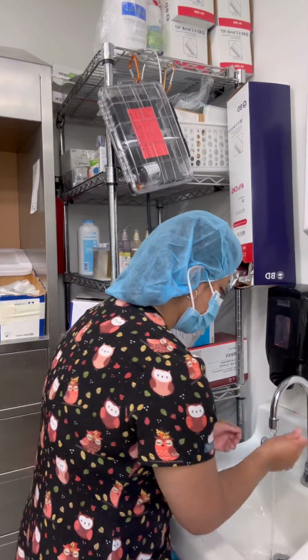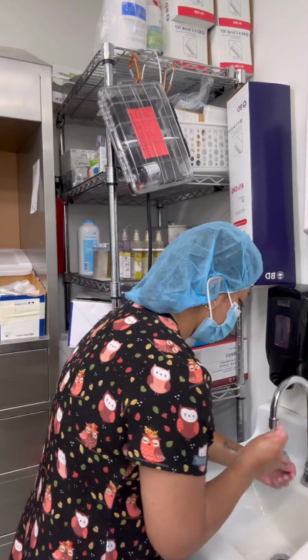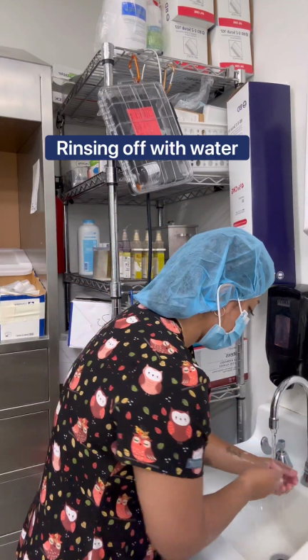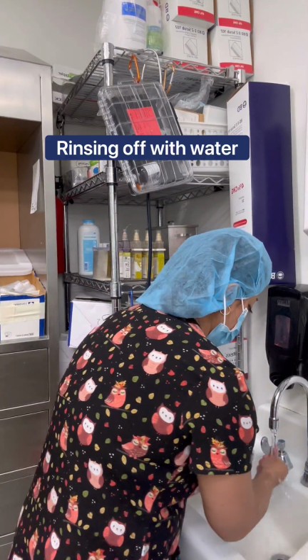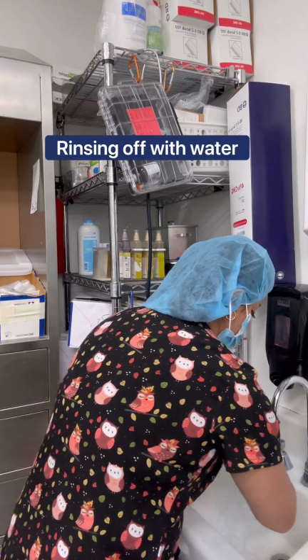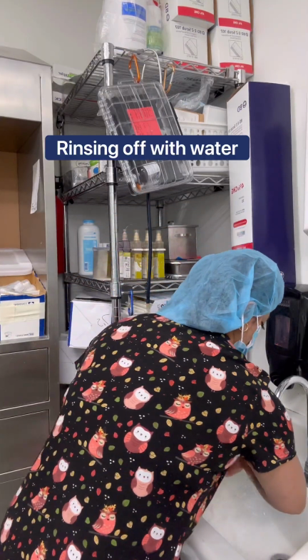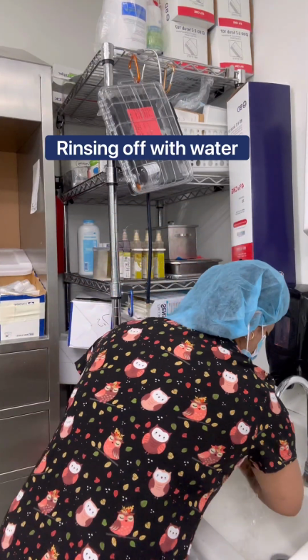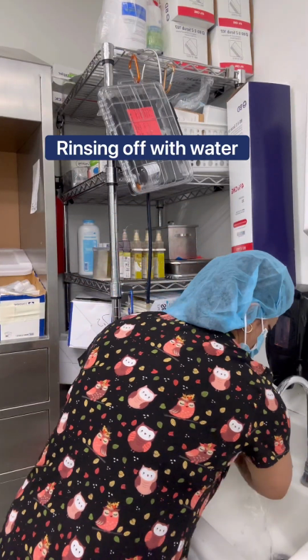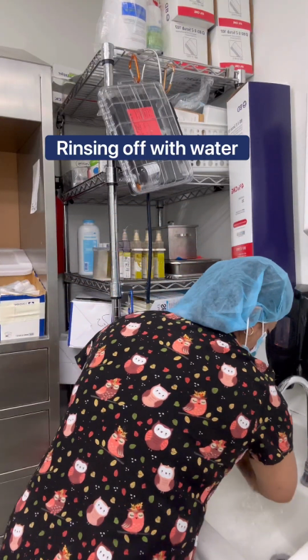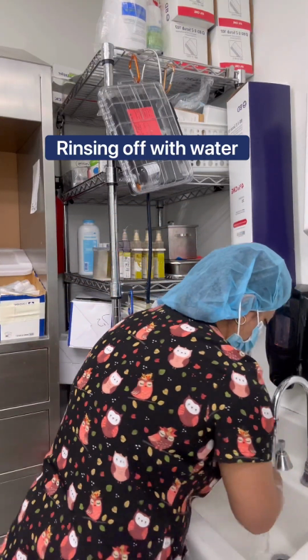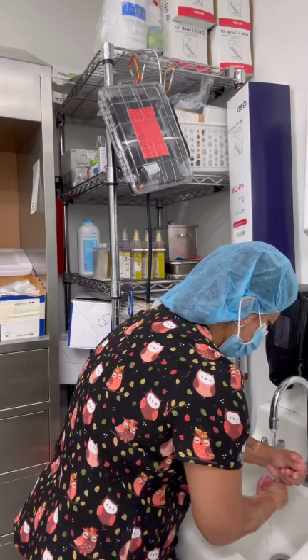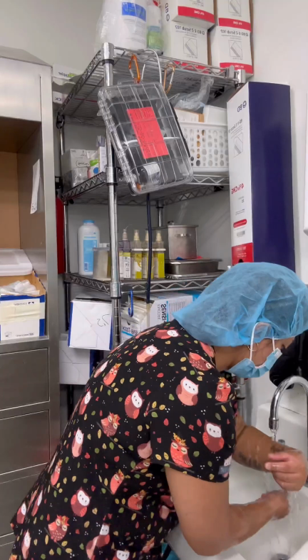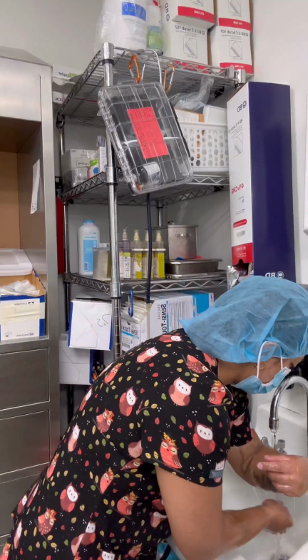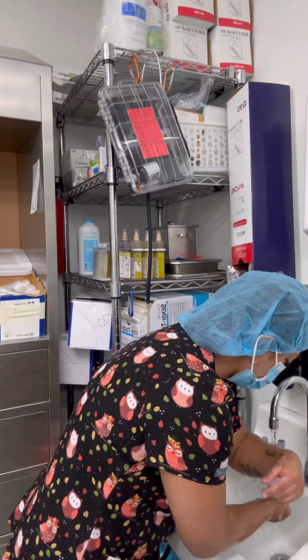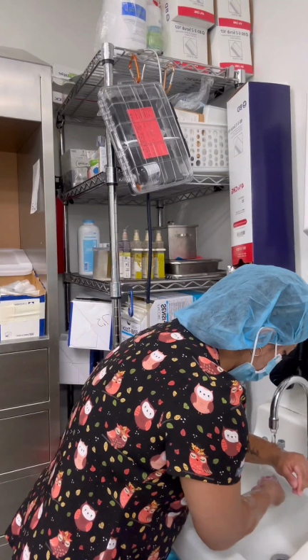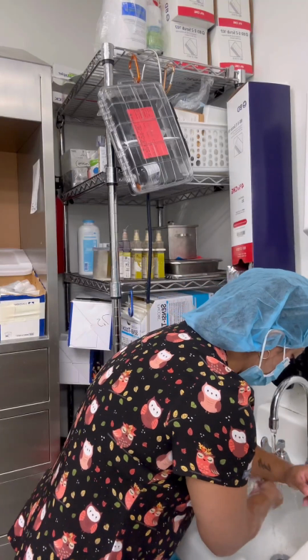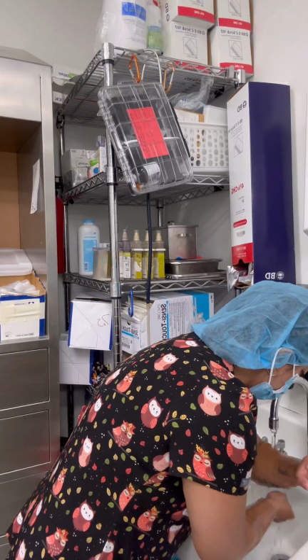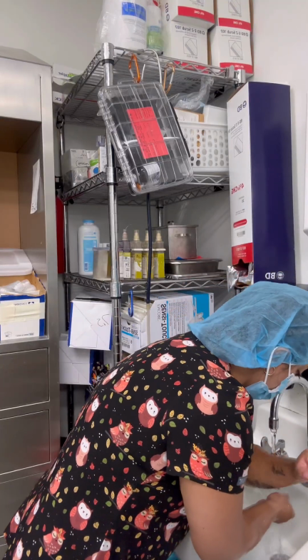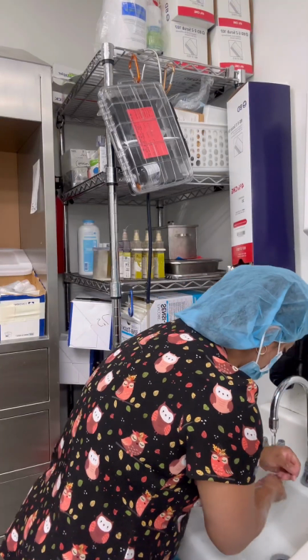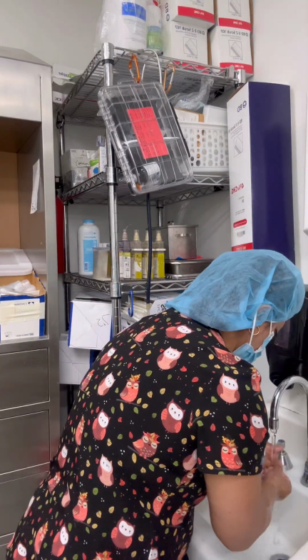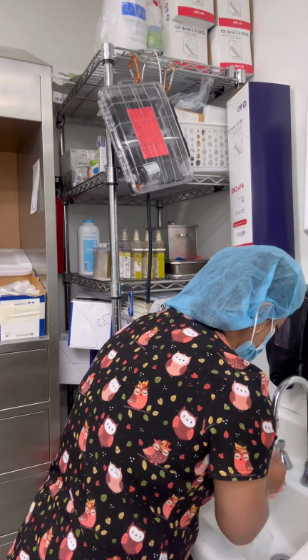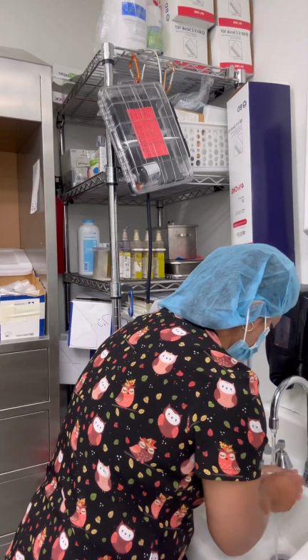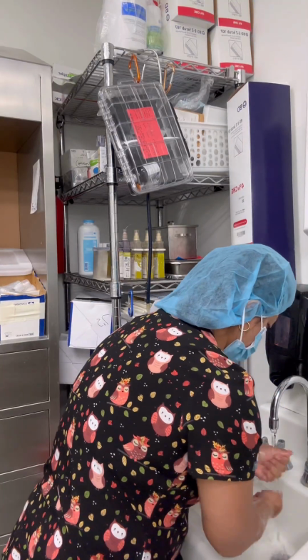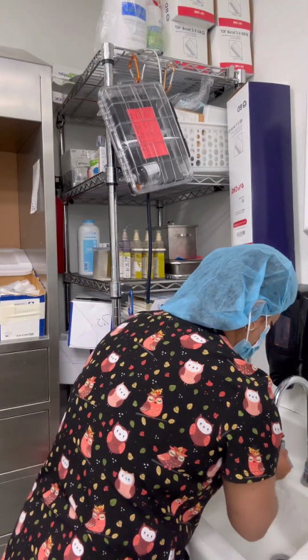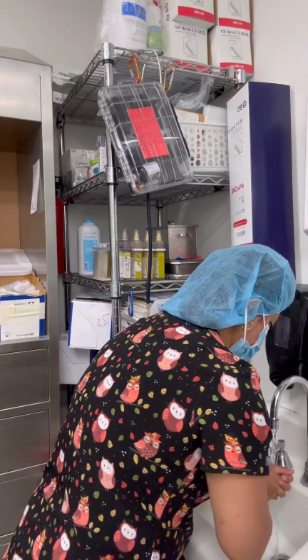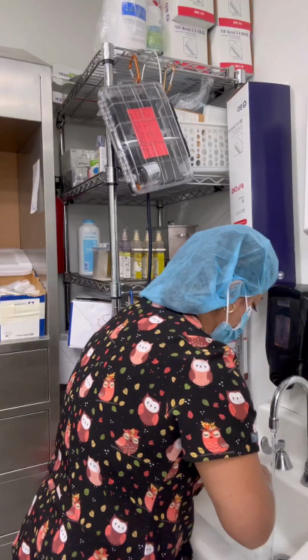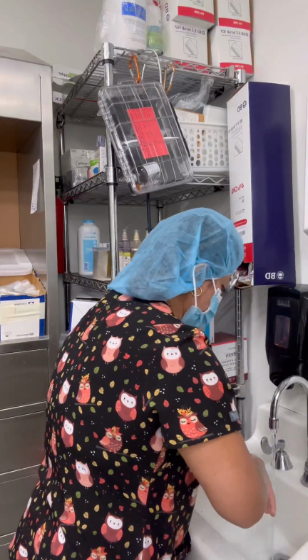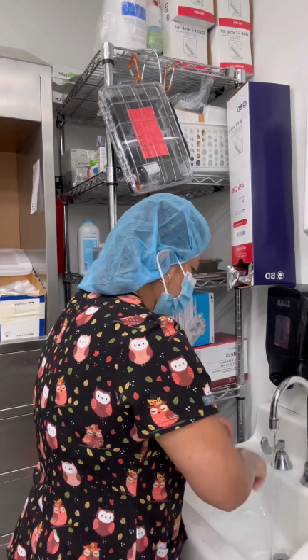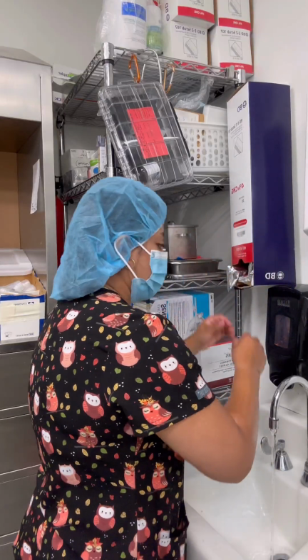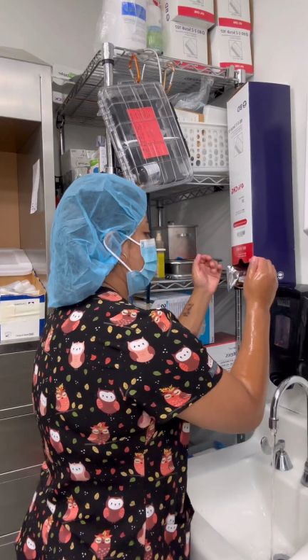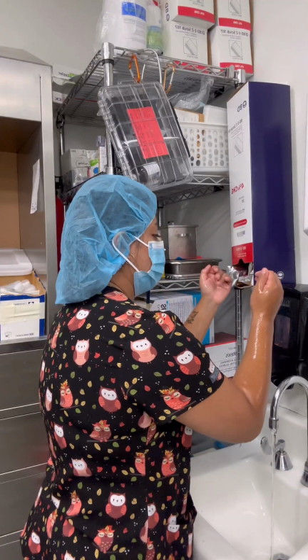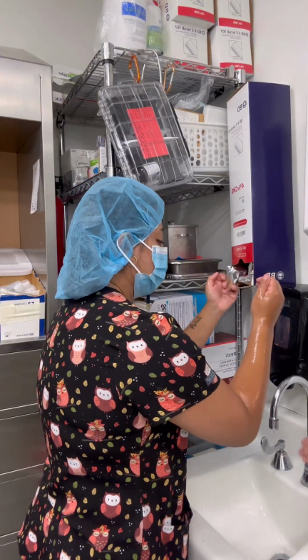Just rinse everything from hand to elbow. You're going to hold your hands up so the water drips from your elbow back down to your hands. Just hold your arms out with your elbows up, okay?